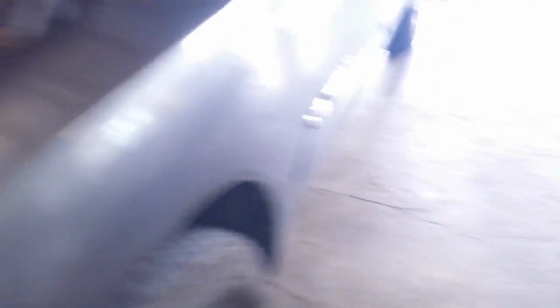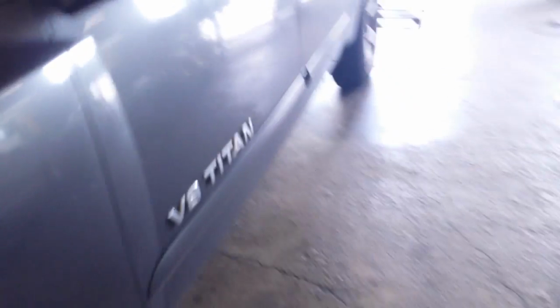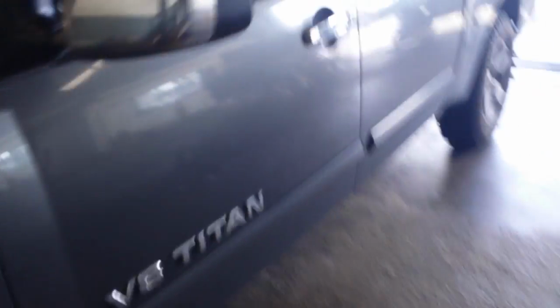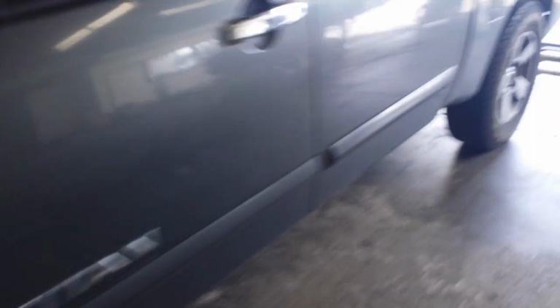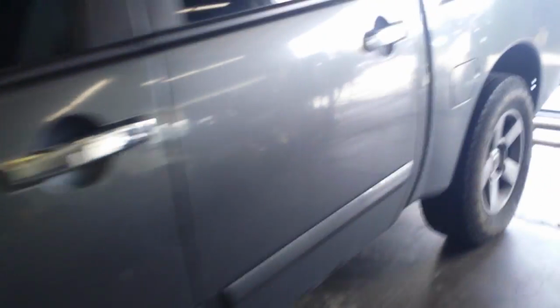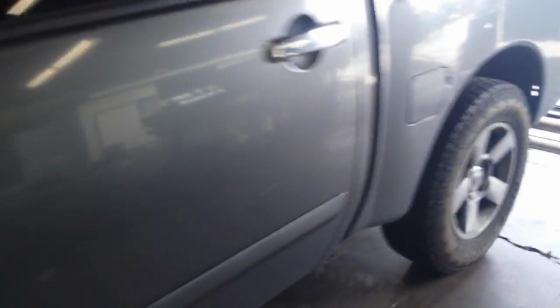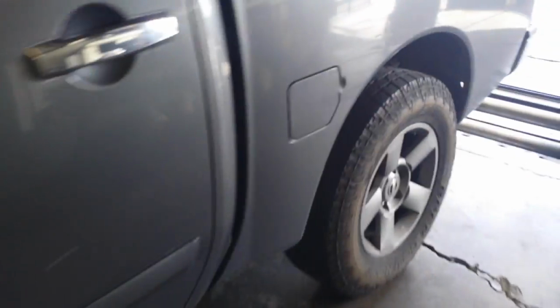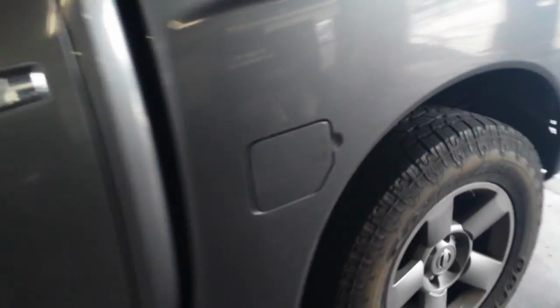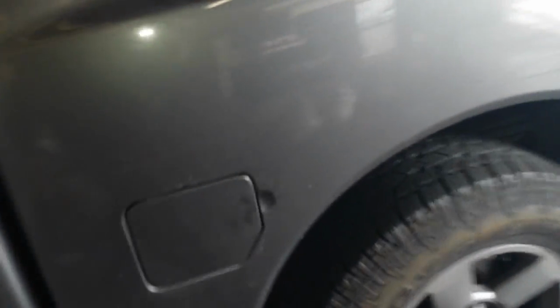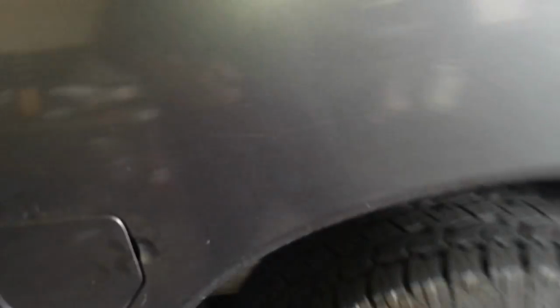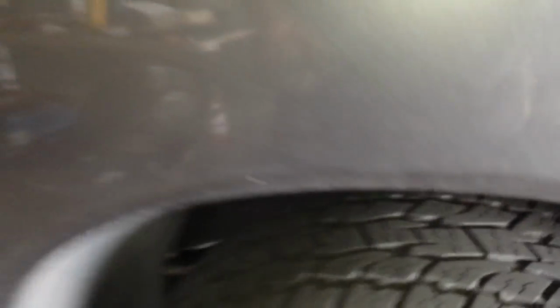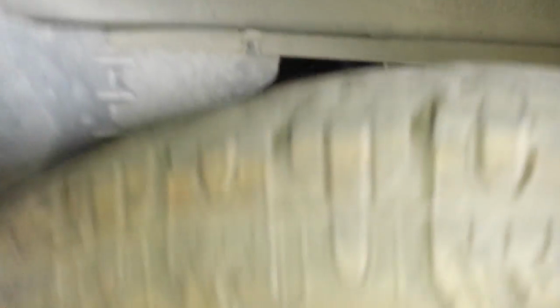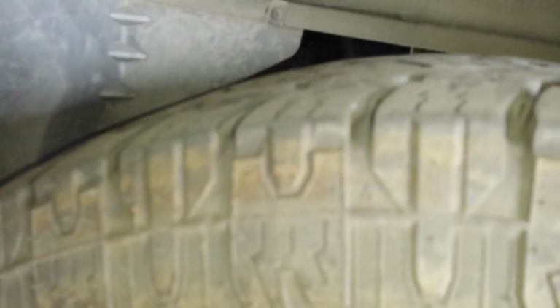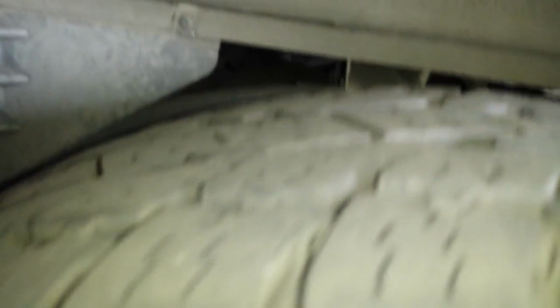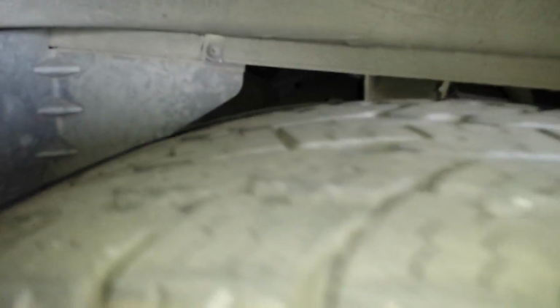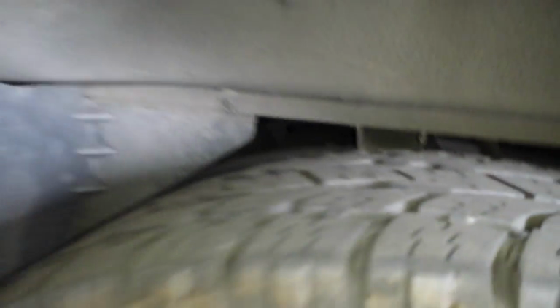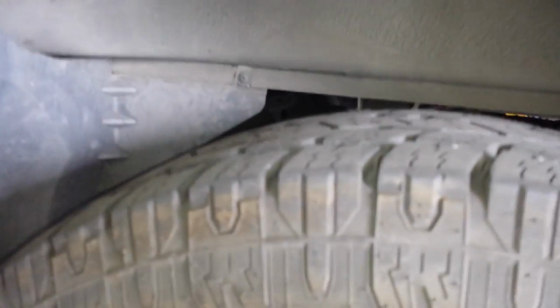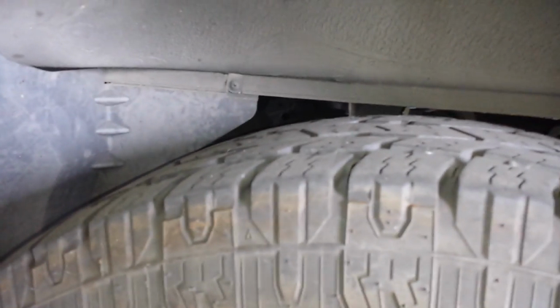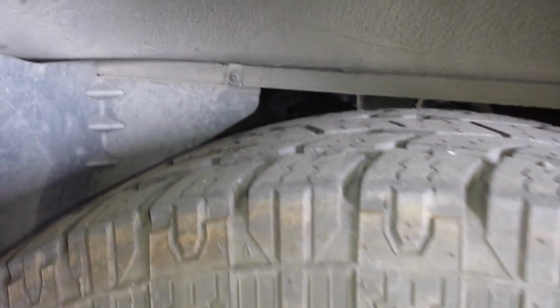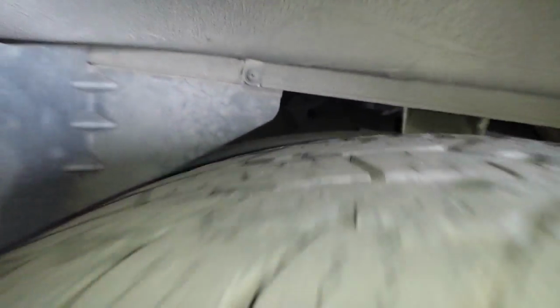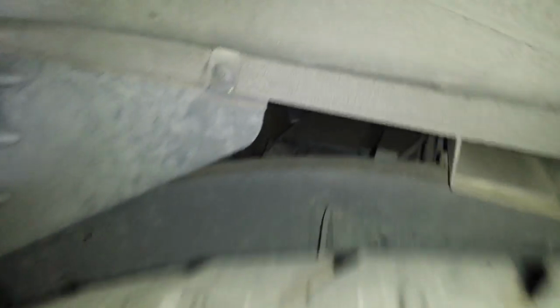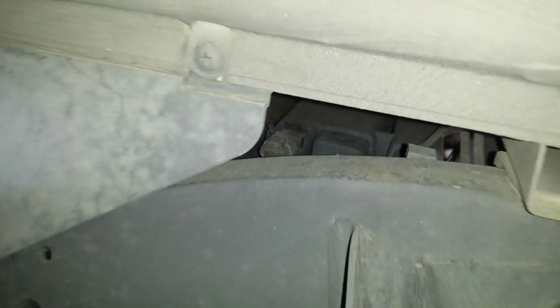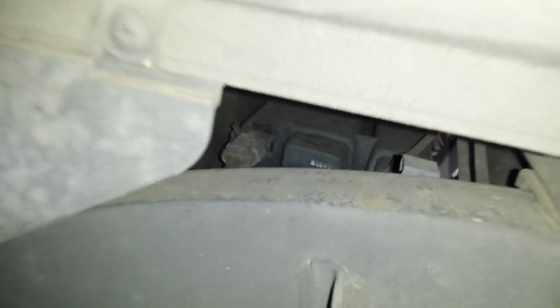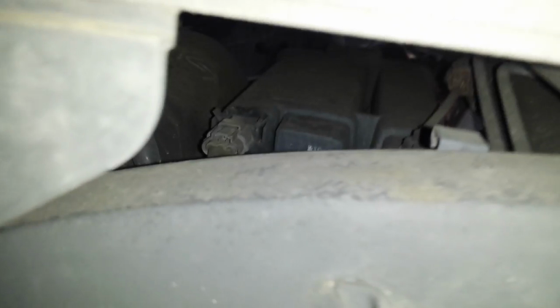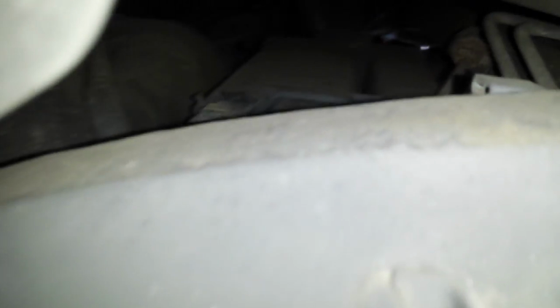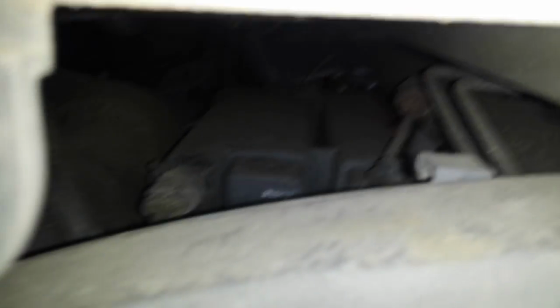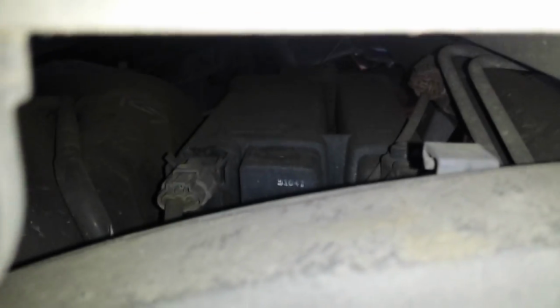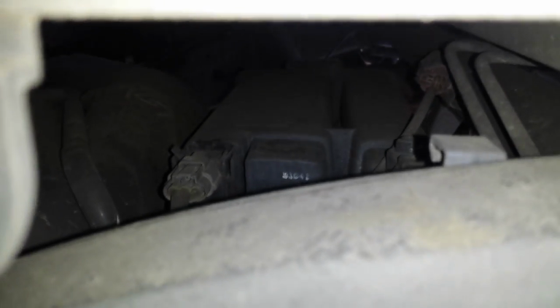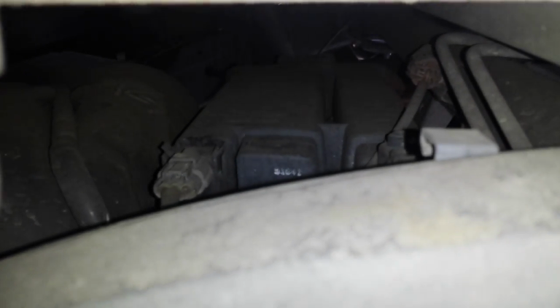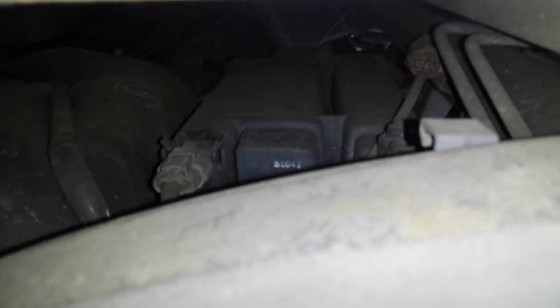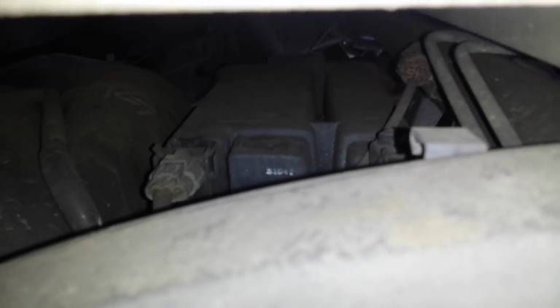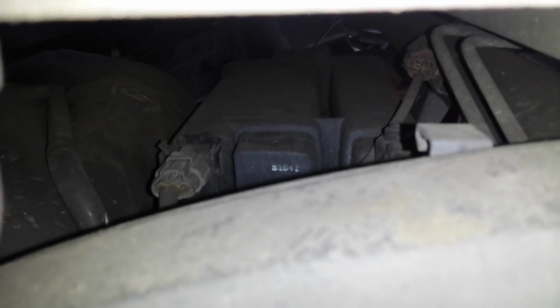The EVAP canister location on this vehicle is above the gas tank. The easiest way to see it is above the rear wheel. Right inside there you can see the EVAP canister right on top of the gas tank.